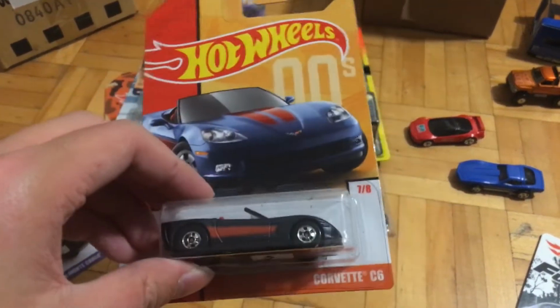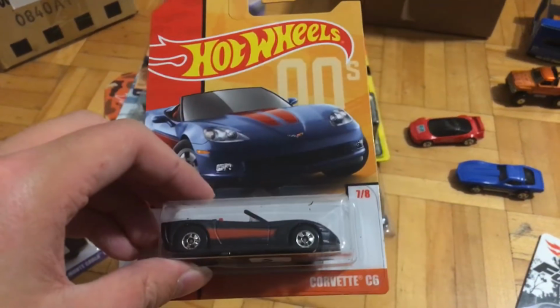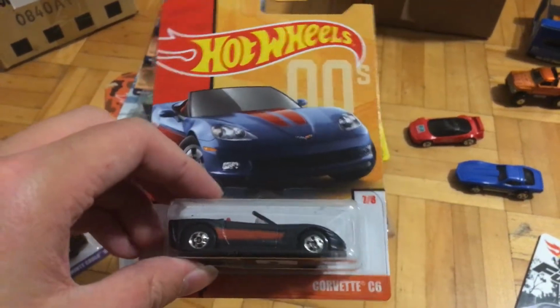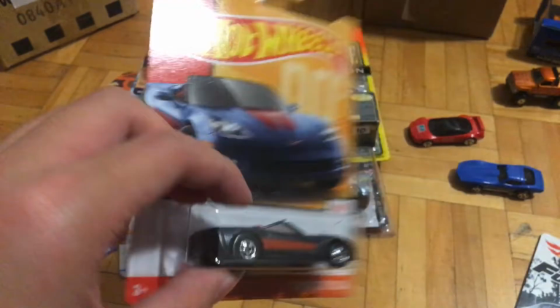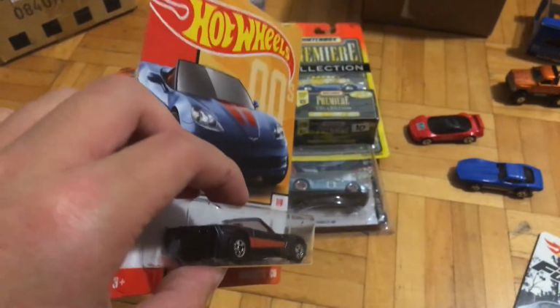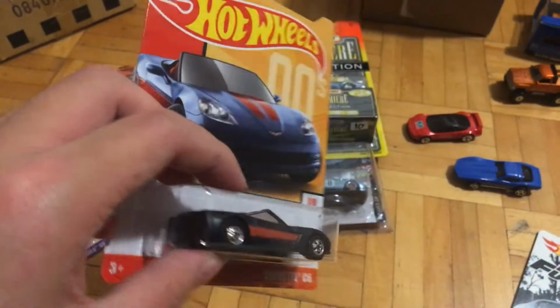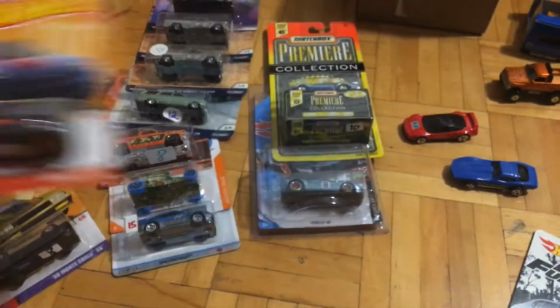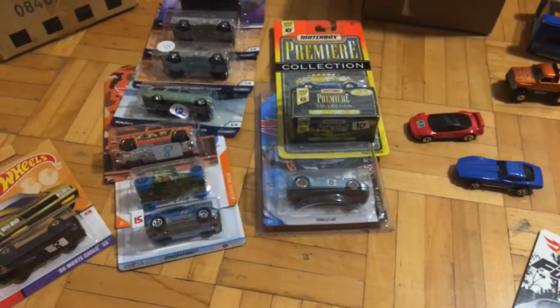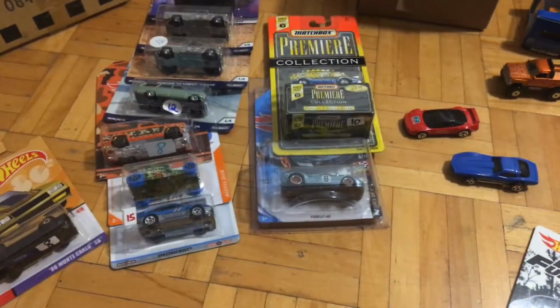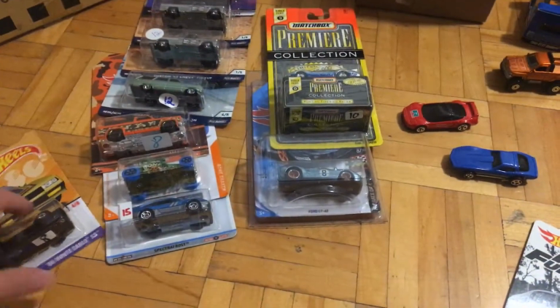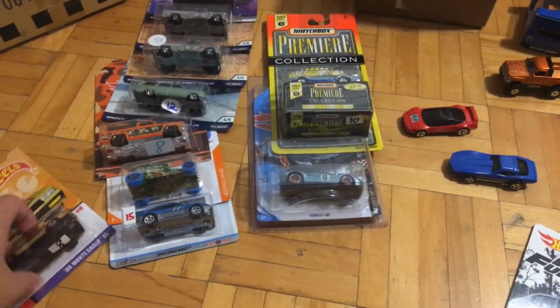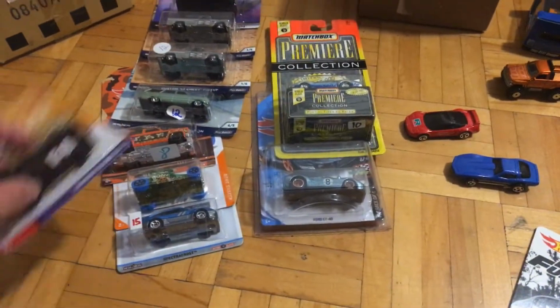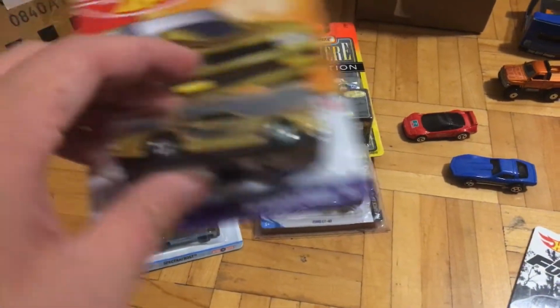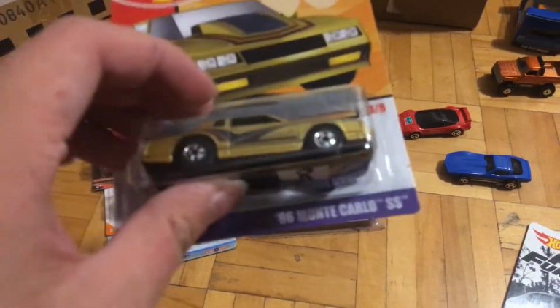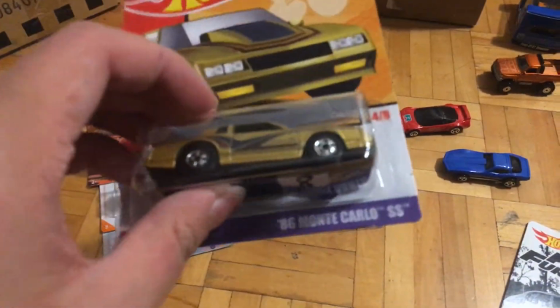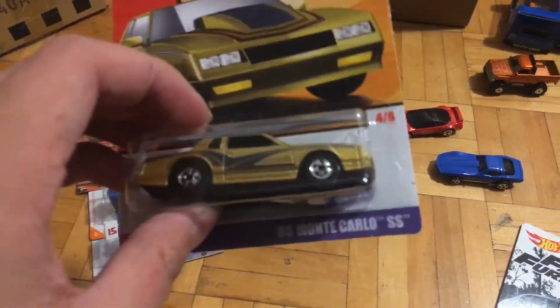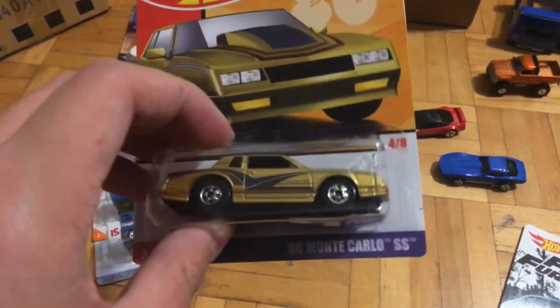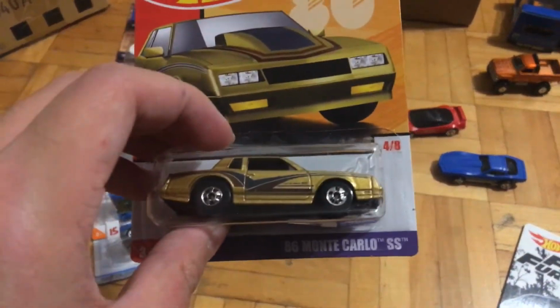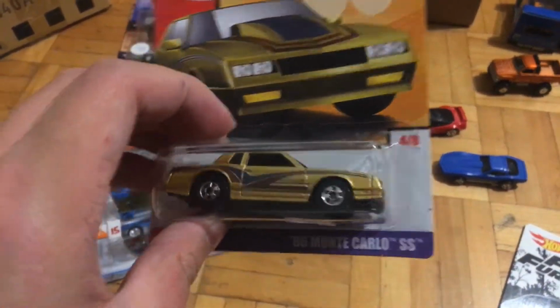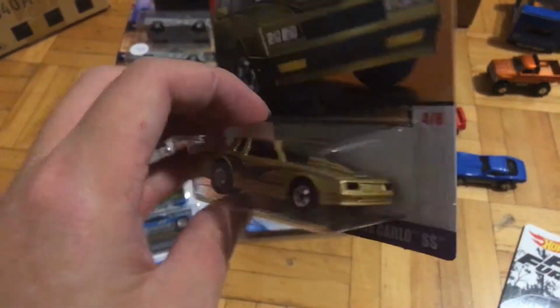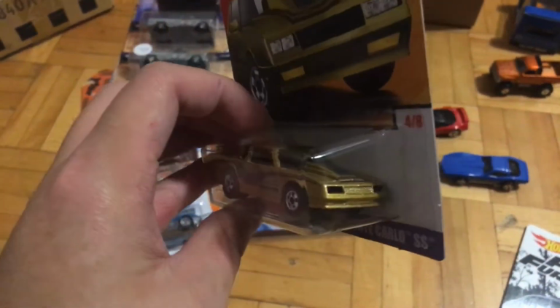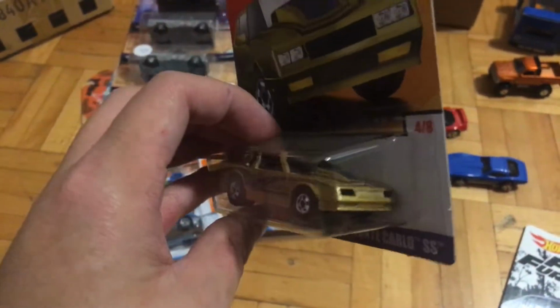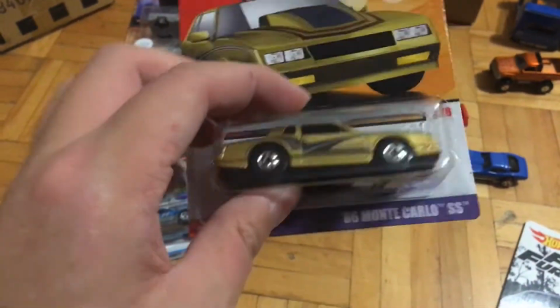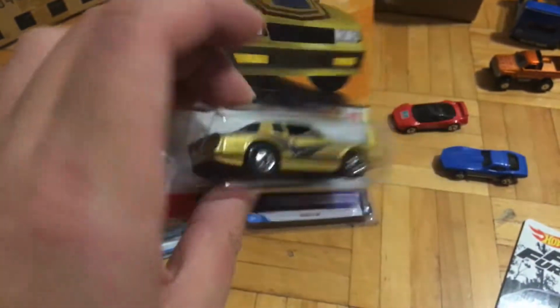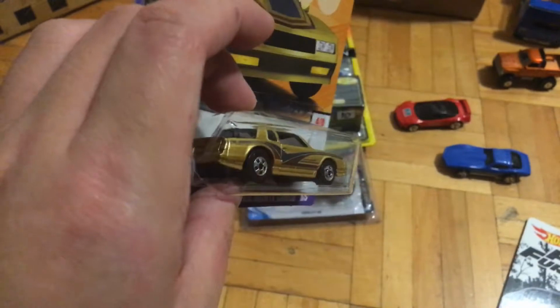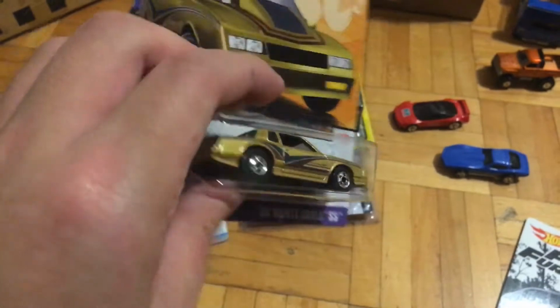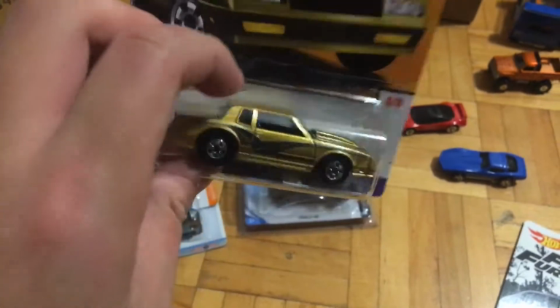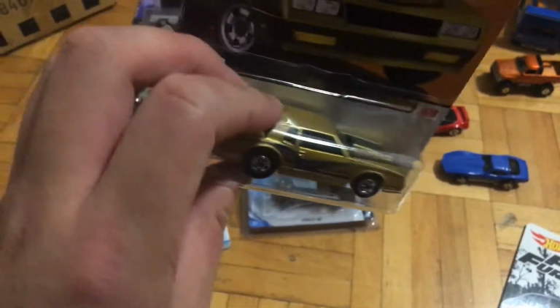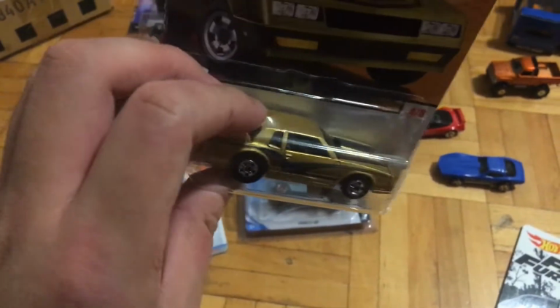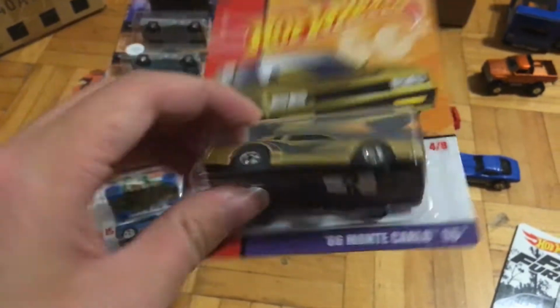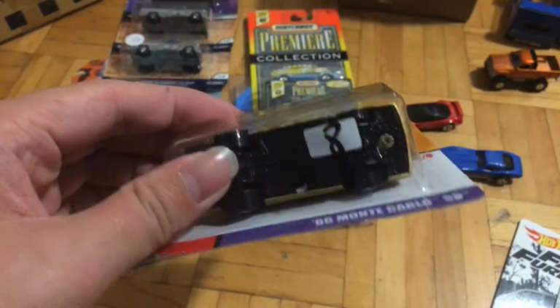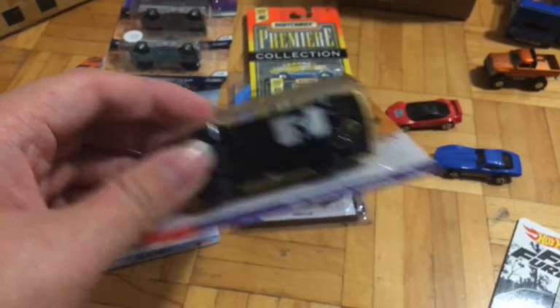This is the Corvette C6 from the Target Throwback series, and the Monte Carlo — this is an older series, but very nice nevertheless.